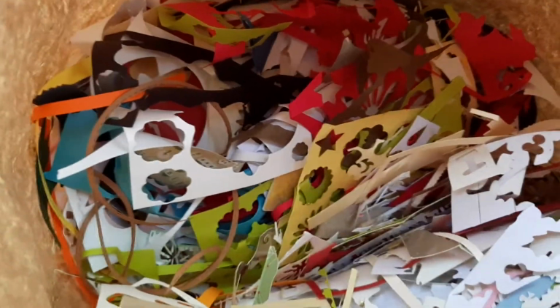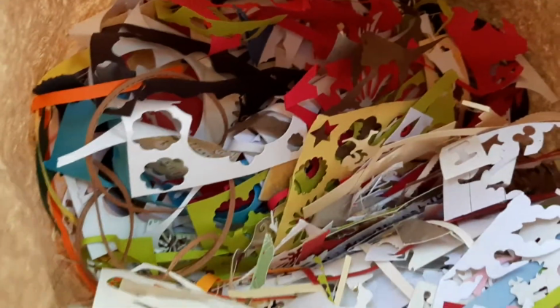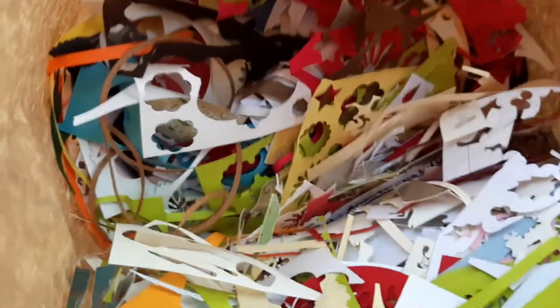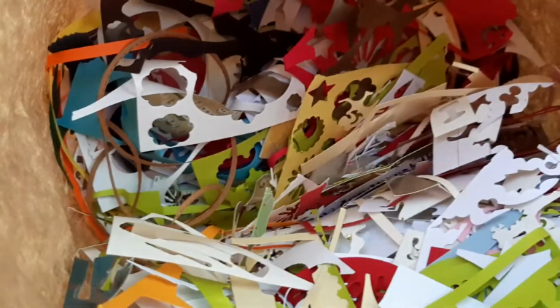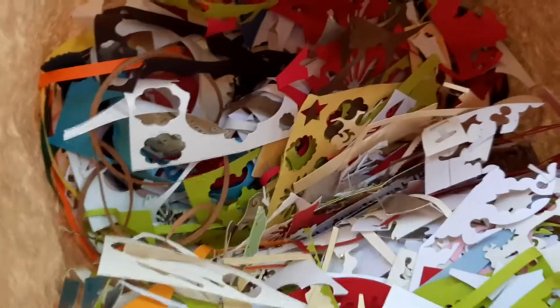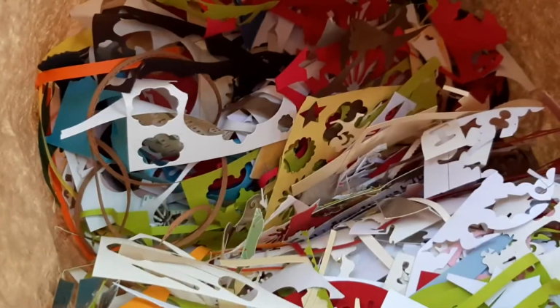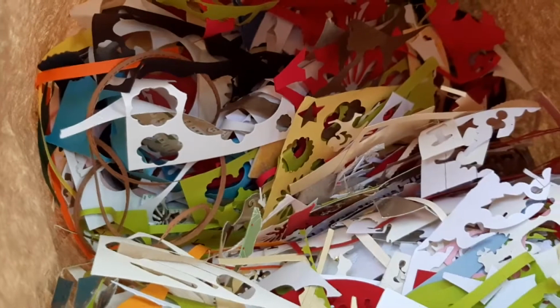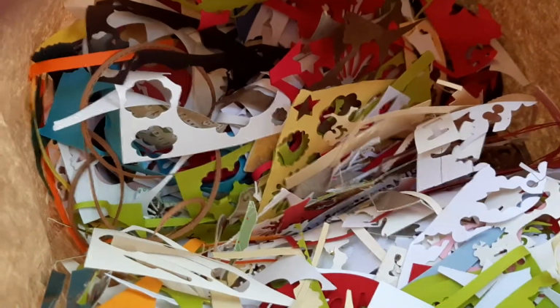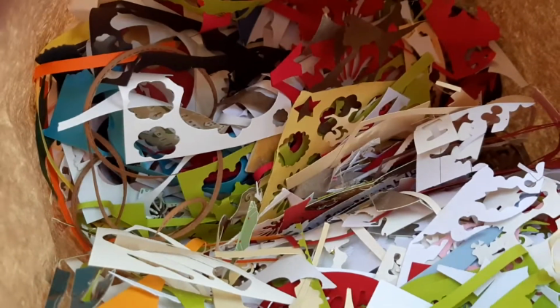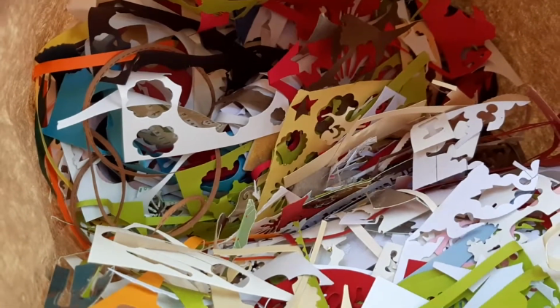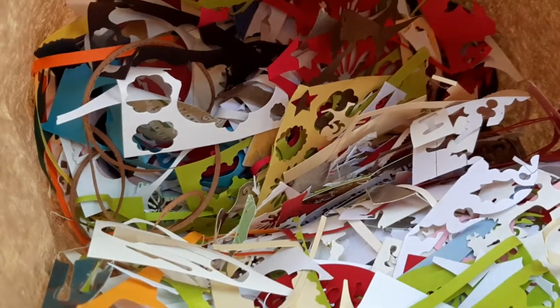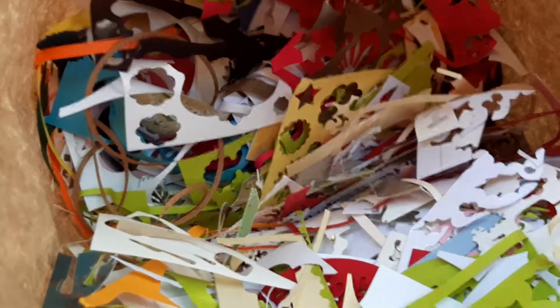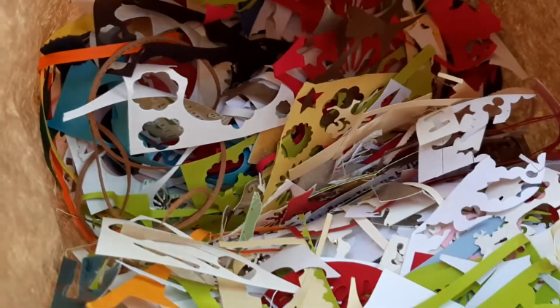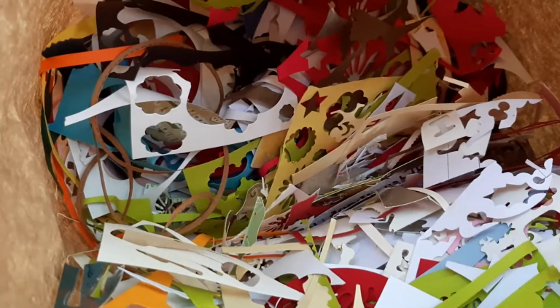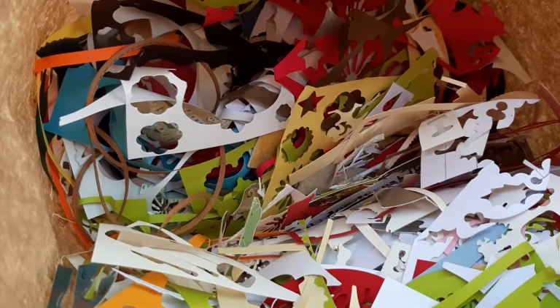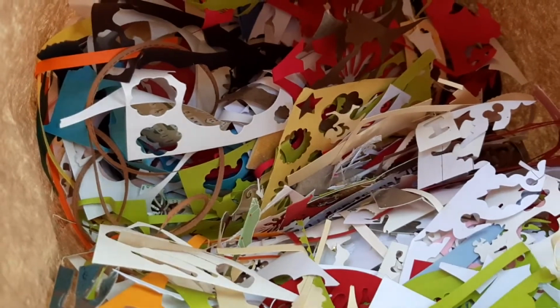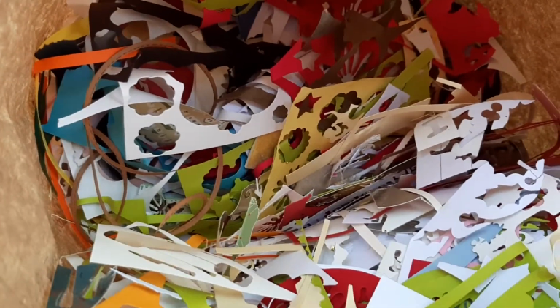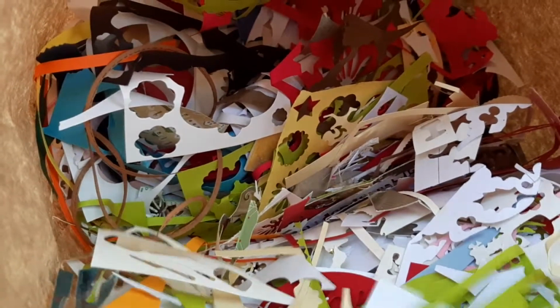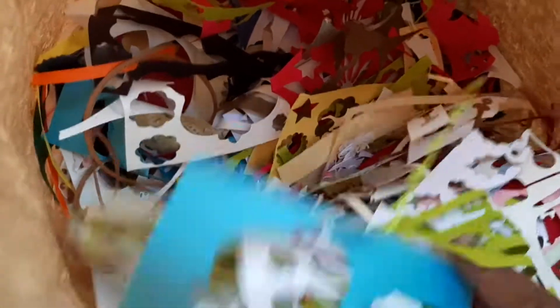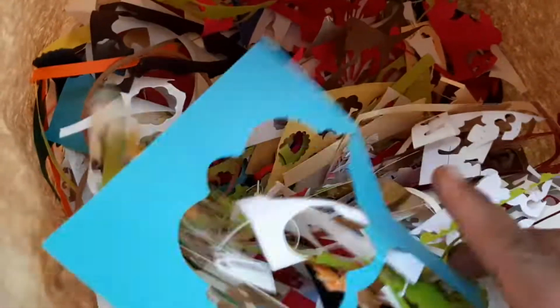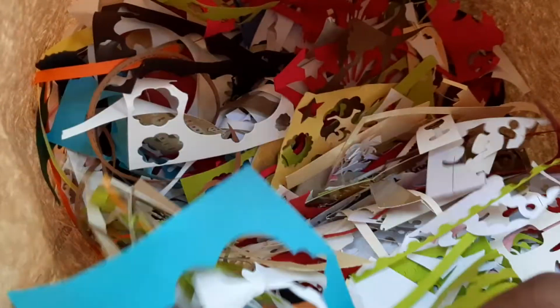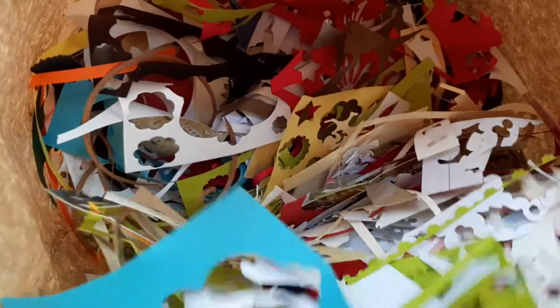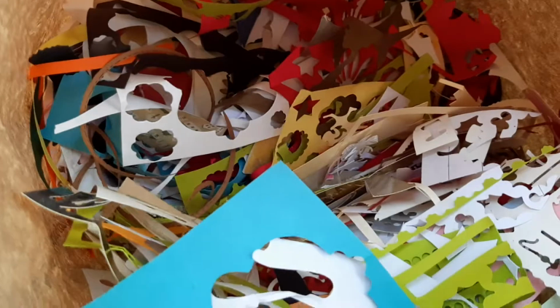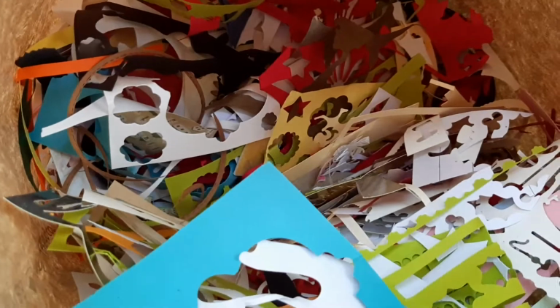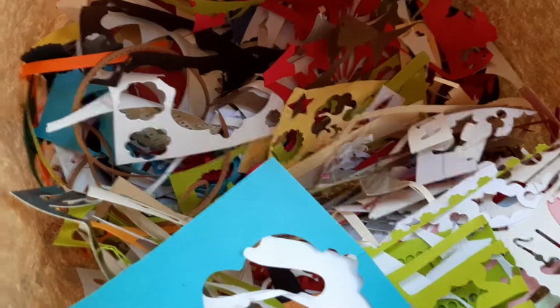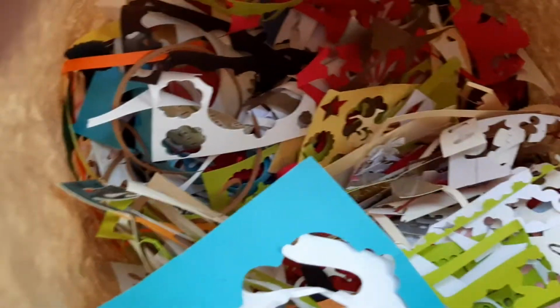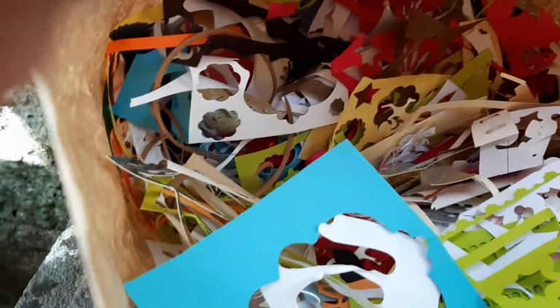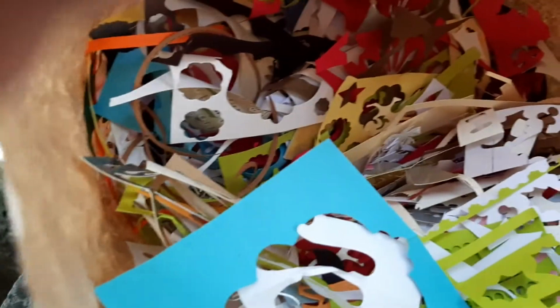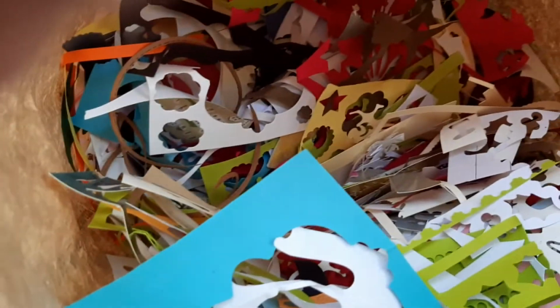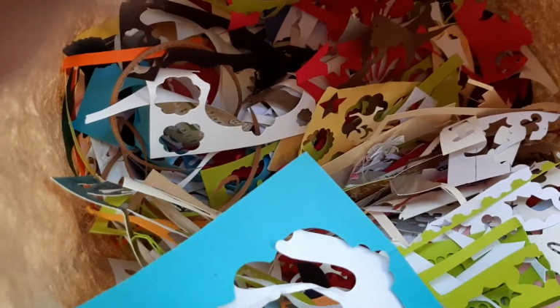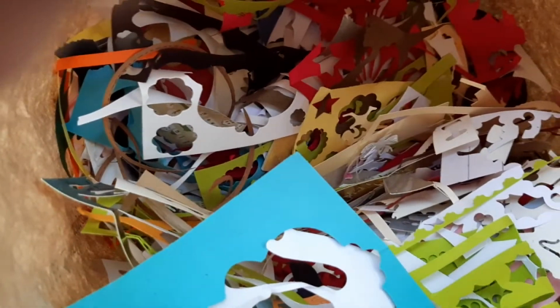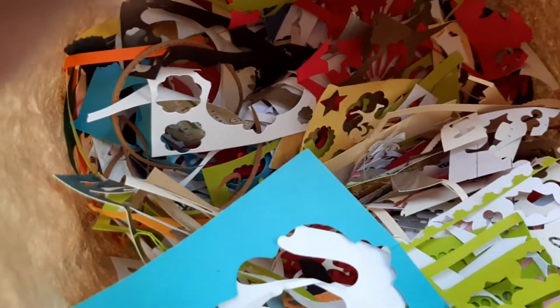I'm showing you the scrap of paper I have accumulated. It's die-cut paper that I've used for cards. It's all card stock.